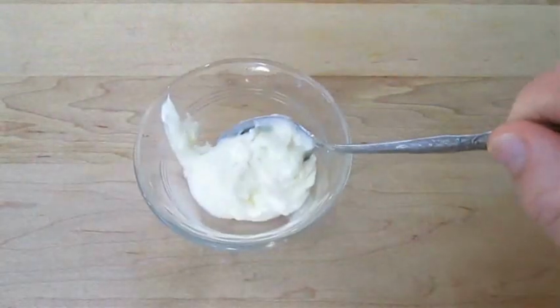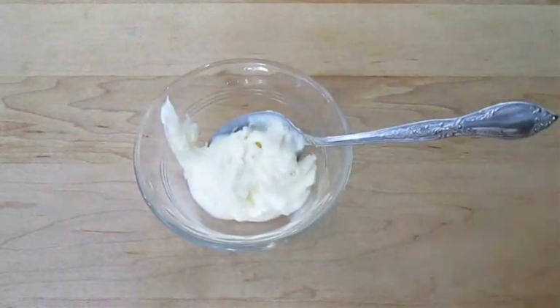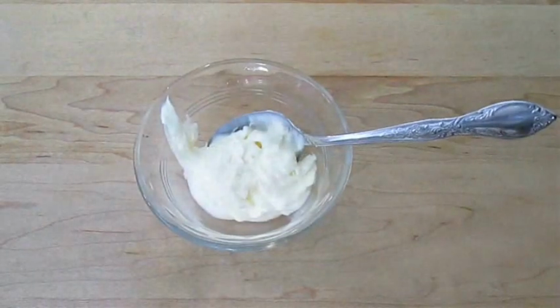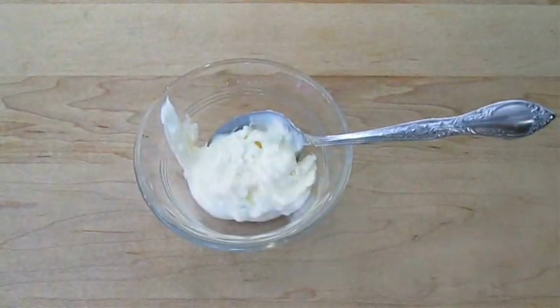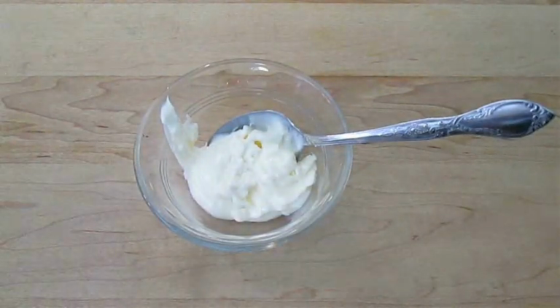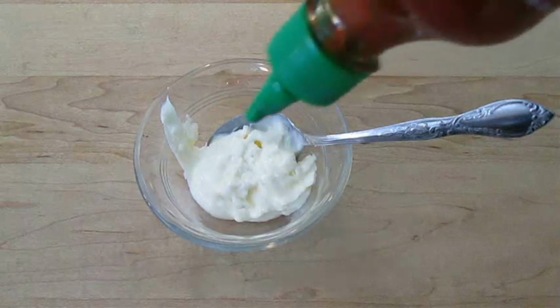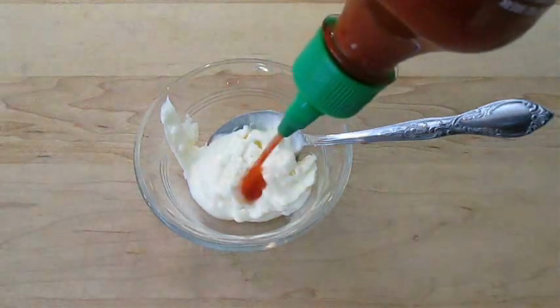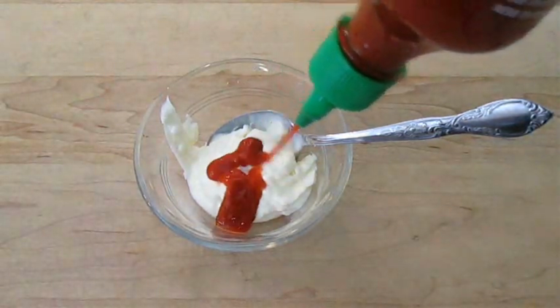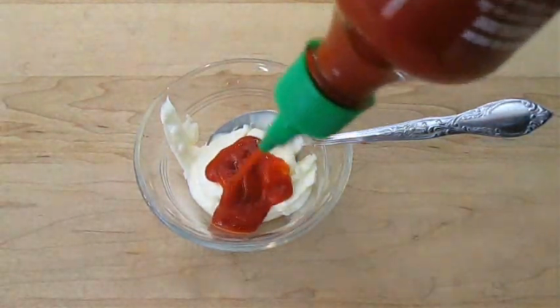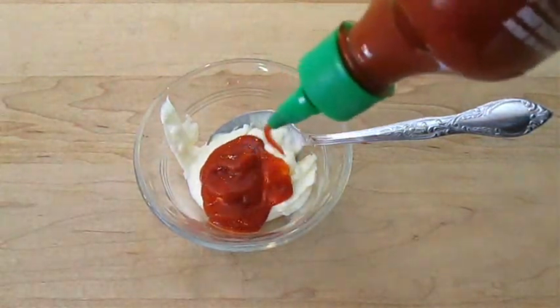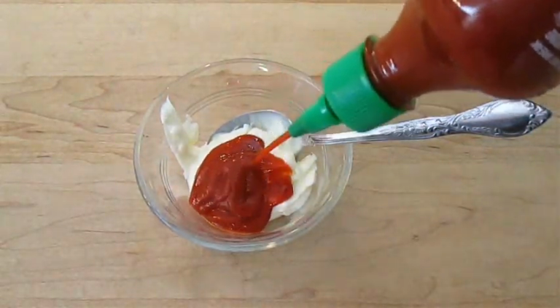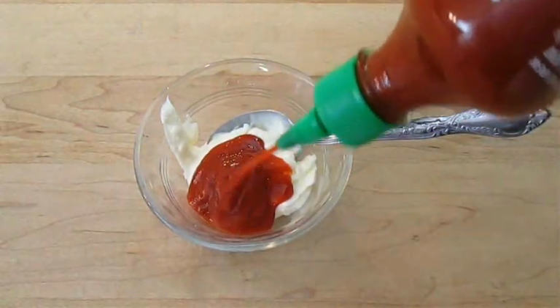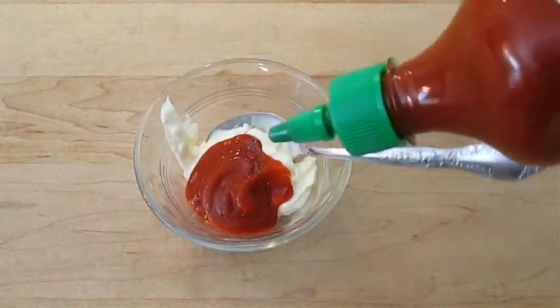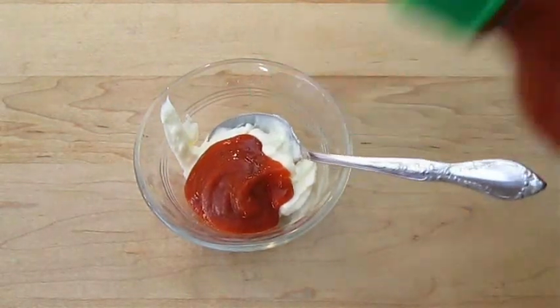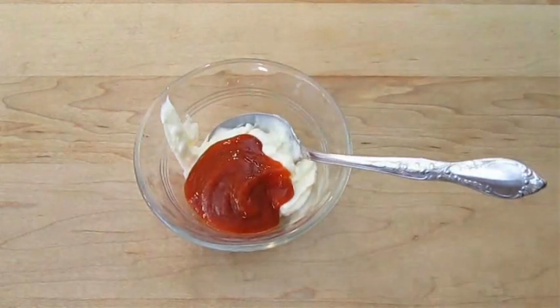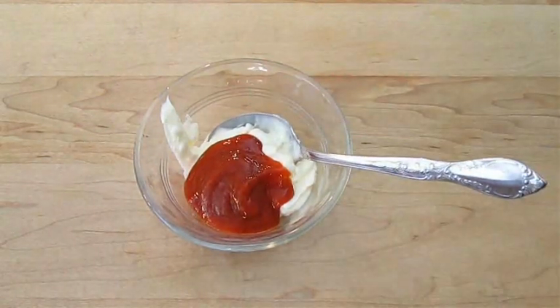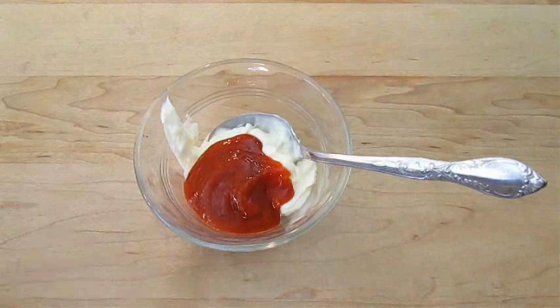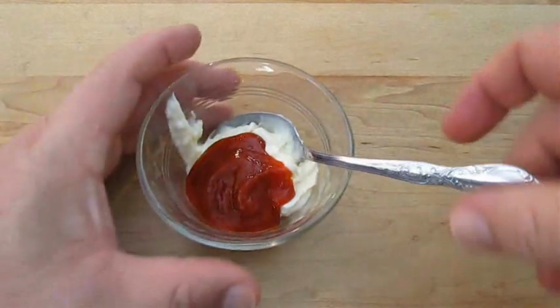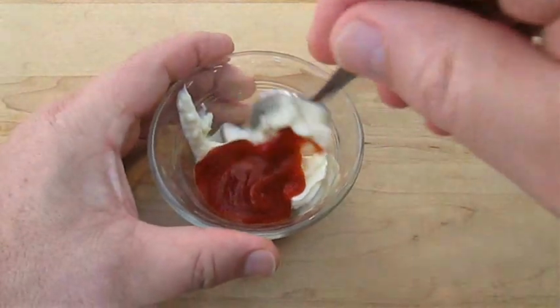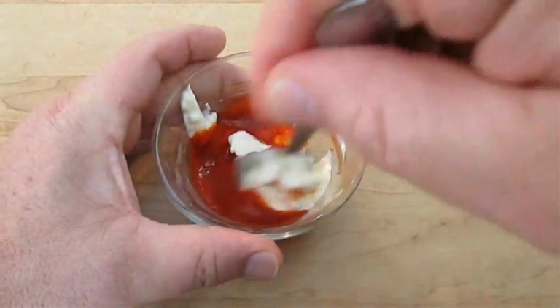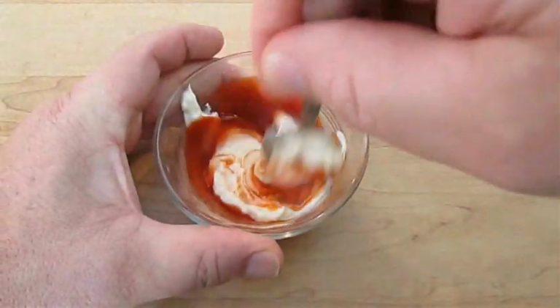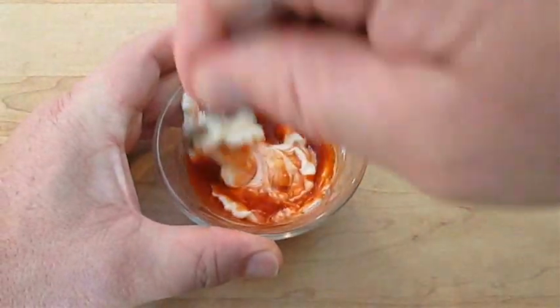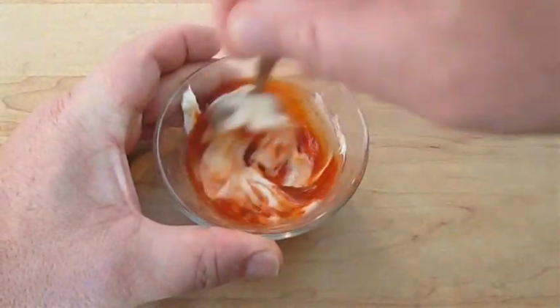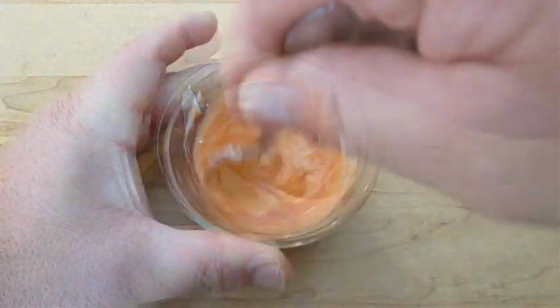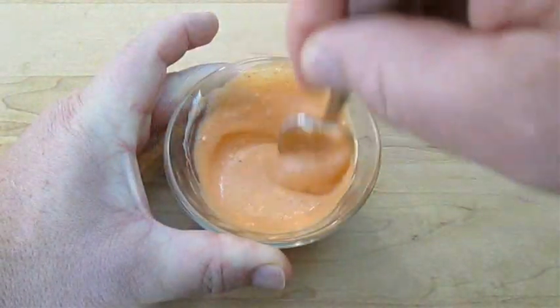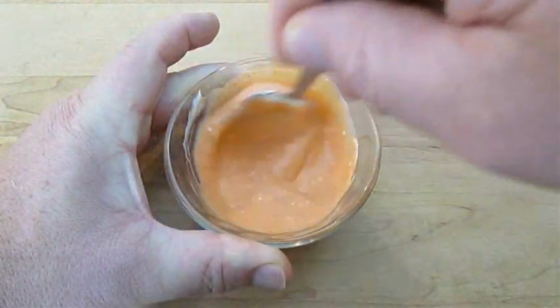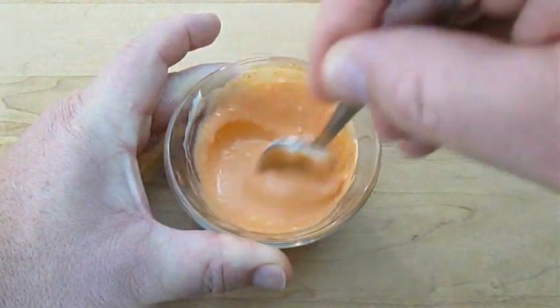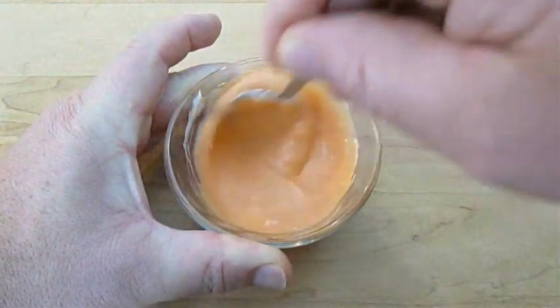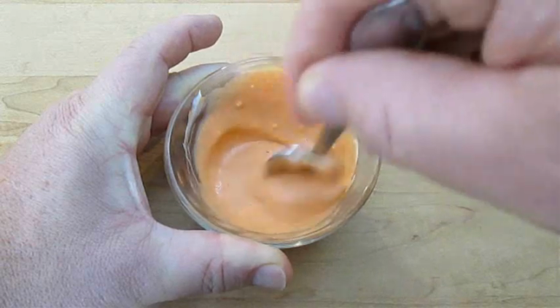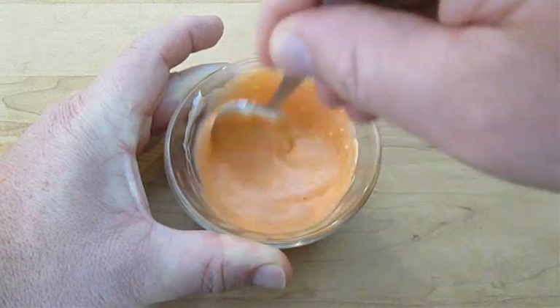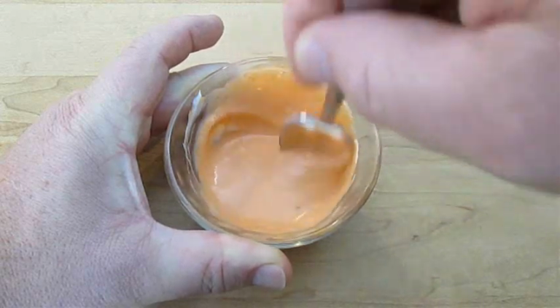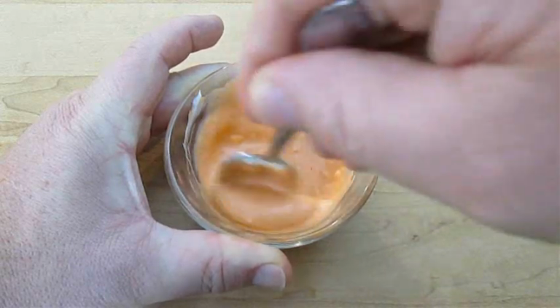Now some mayonnaise and a good squeeze of sriracha — this will make our spicy mayo. Again, just a real common ingredient when you're making sushi. You want to stir that in until it's got that real nice salmon tone.